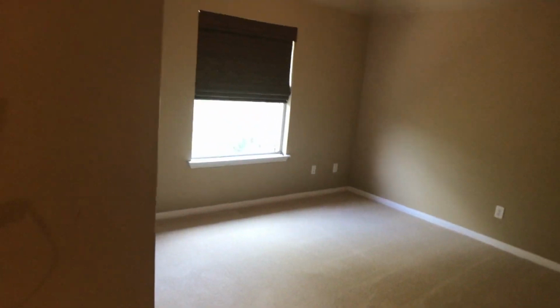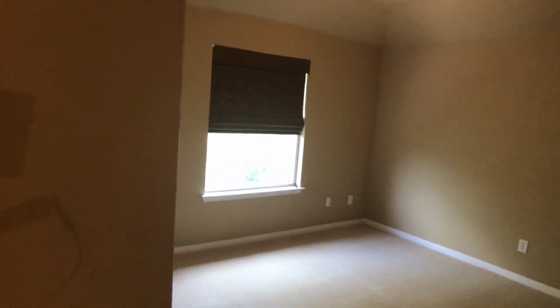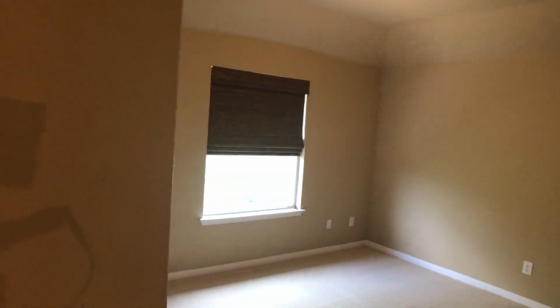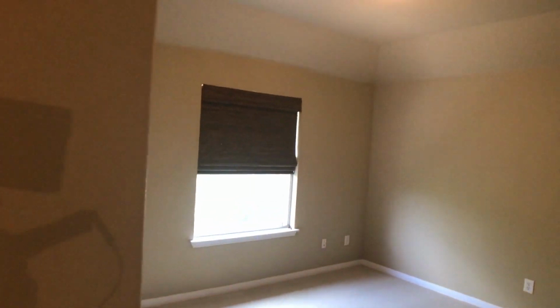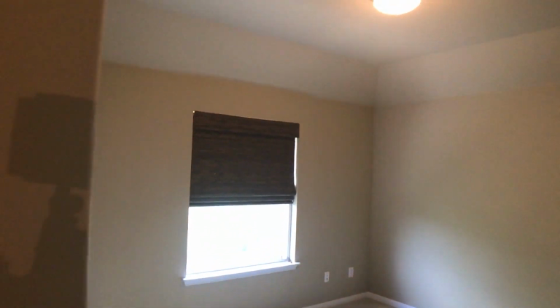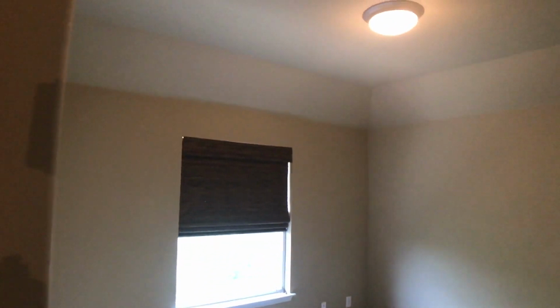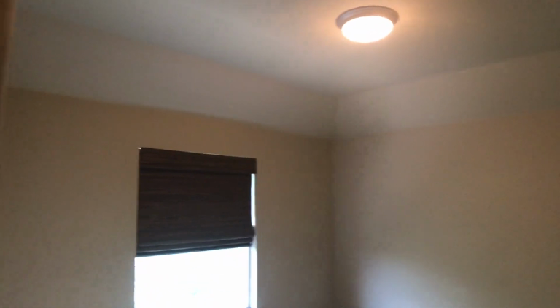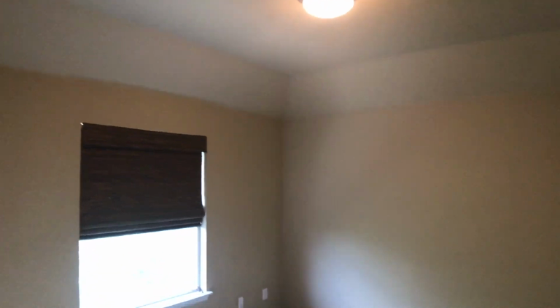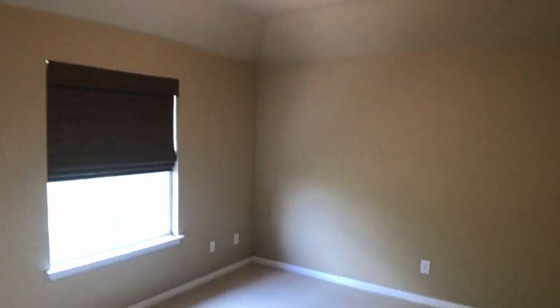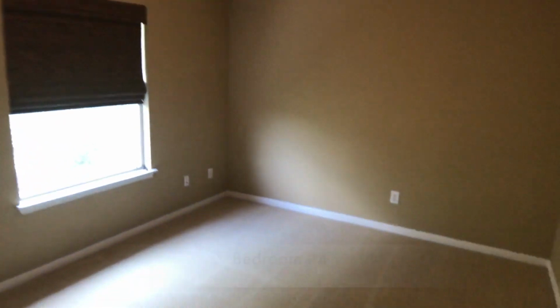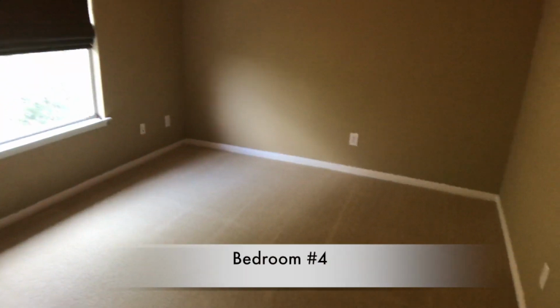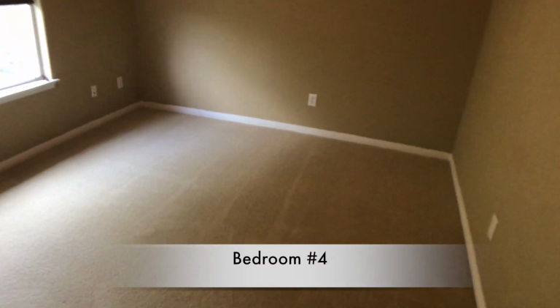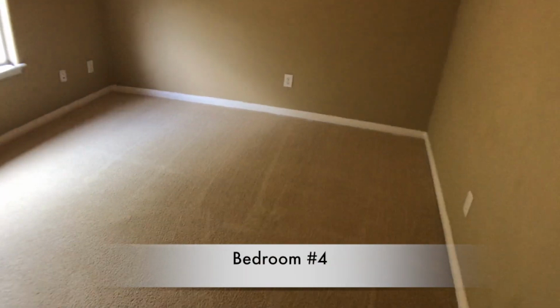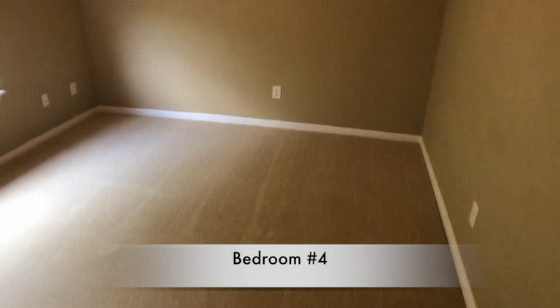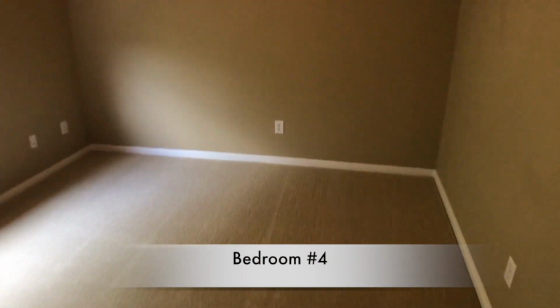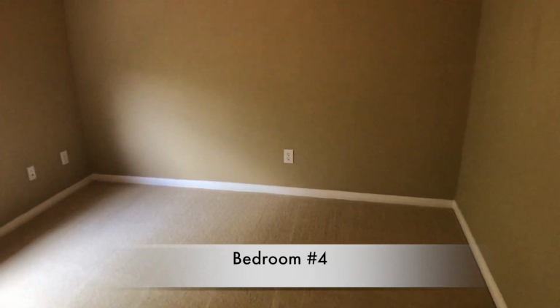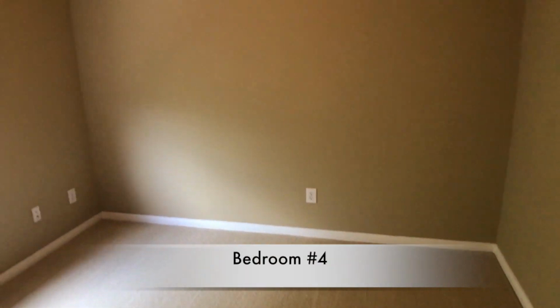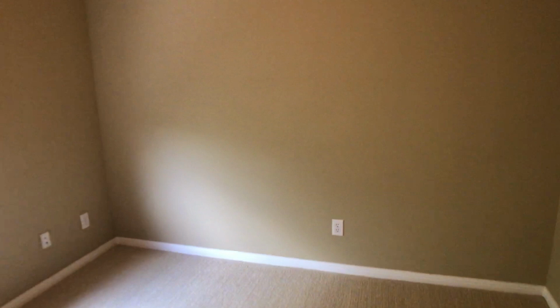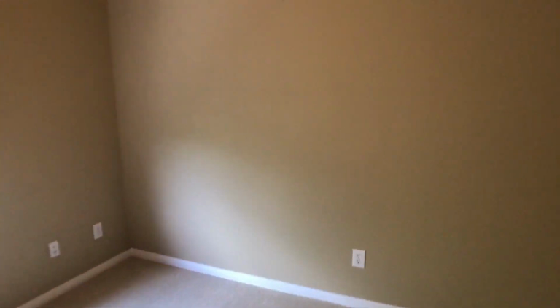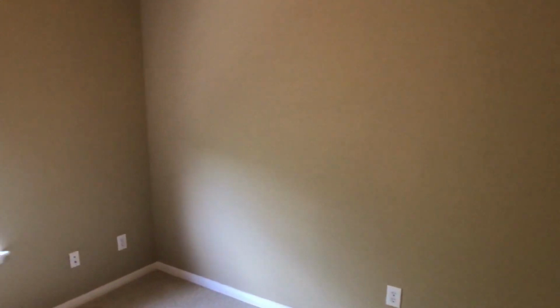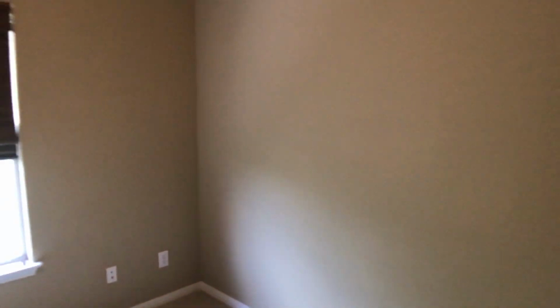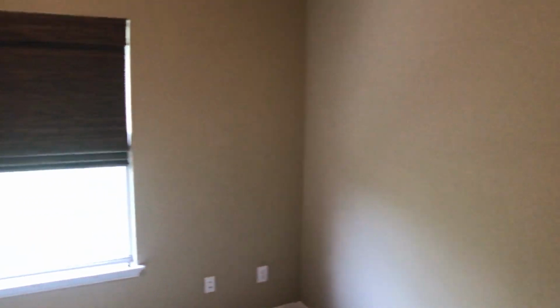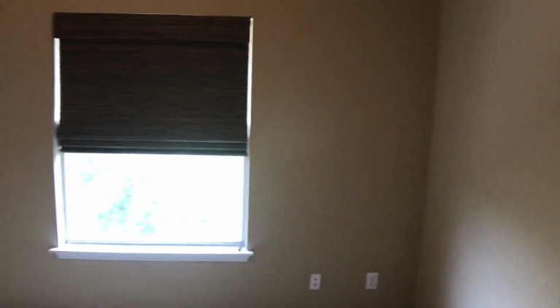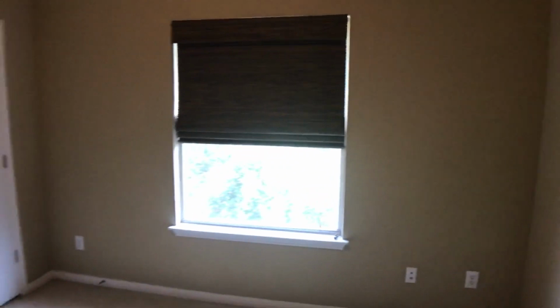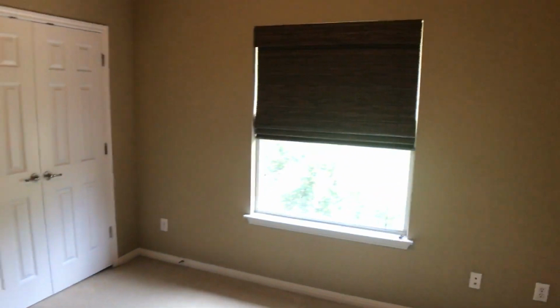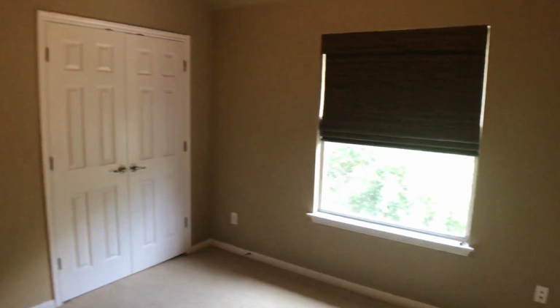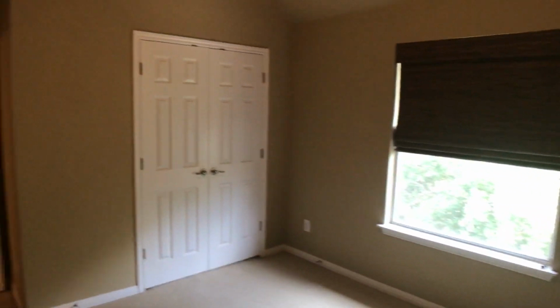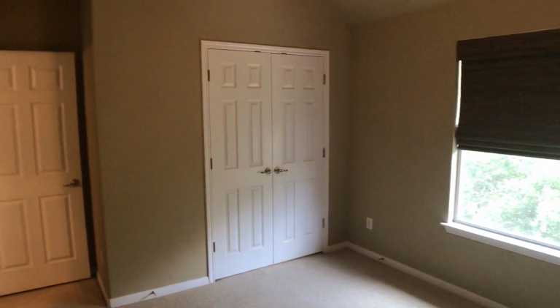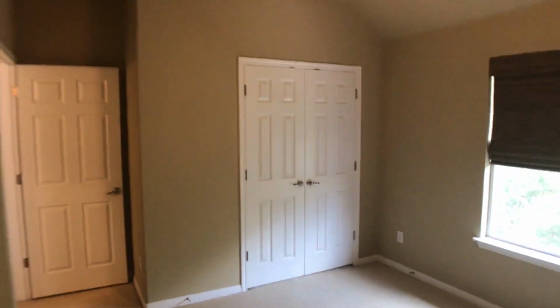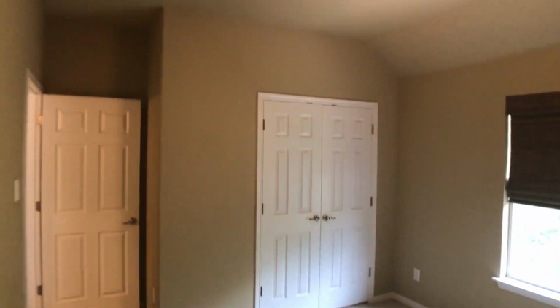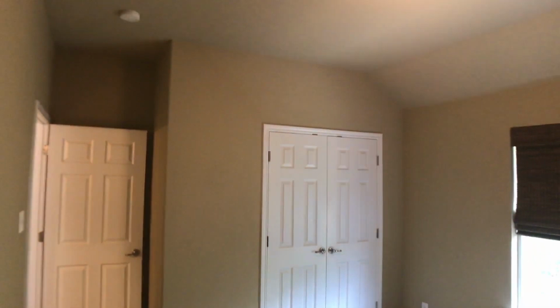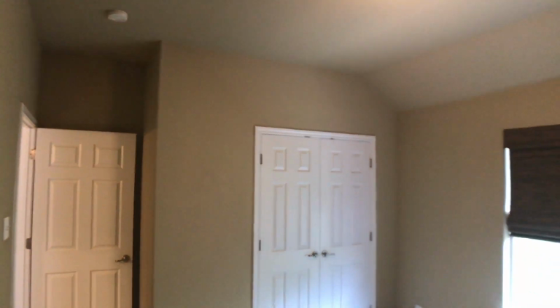Bedroom number four — again, all the bedrooms are pretty similar here with lots of great space. This one has a window that overlooks the backyard and another closet.